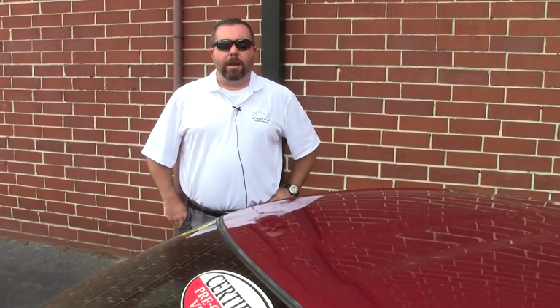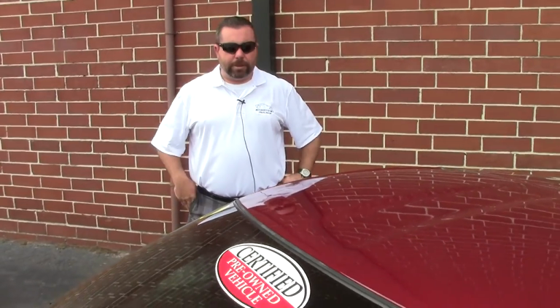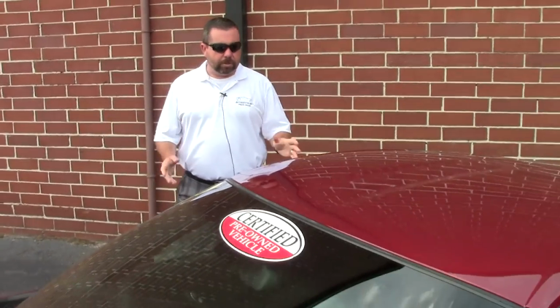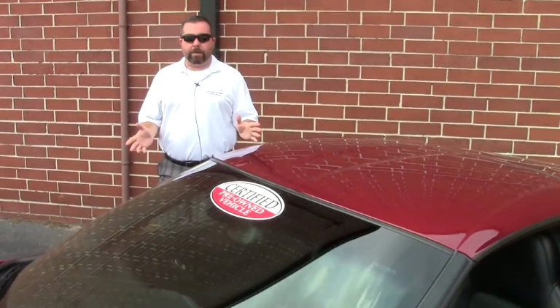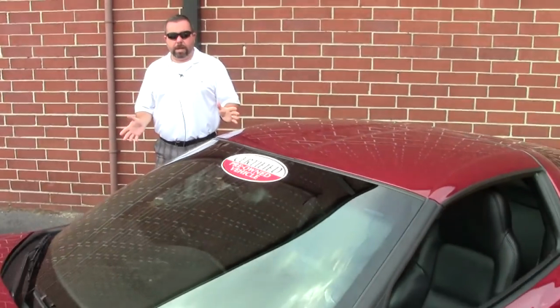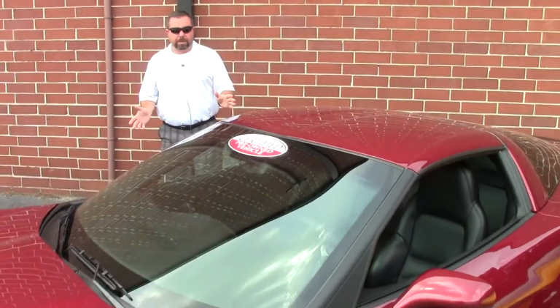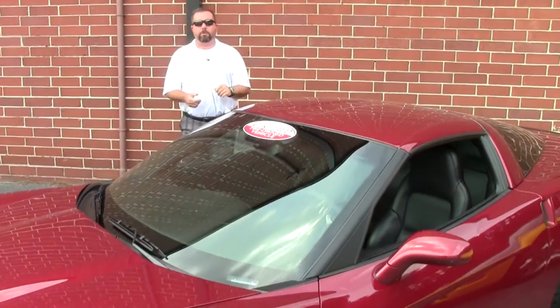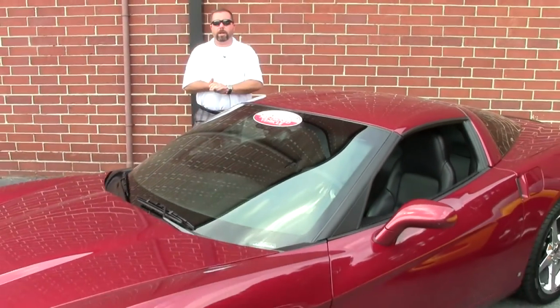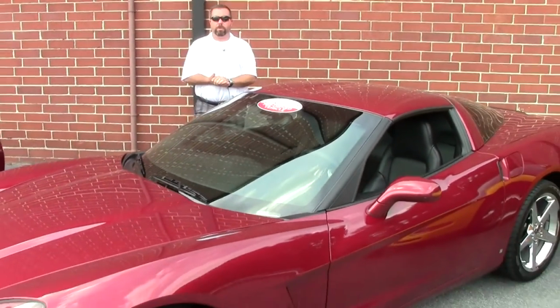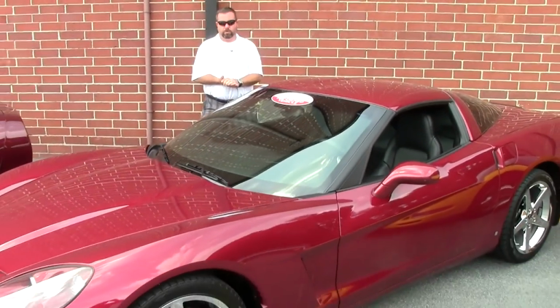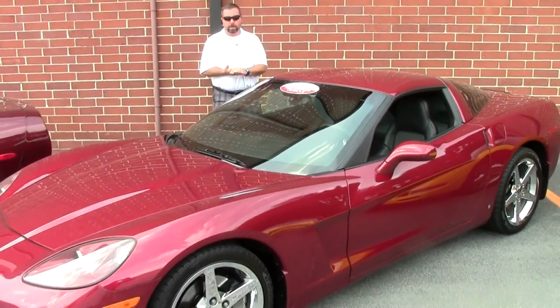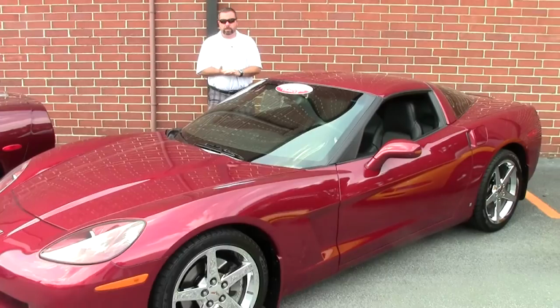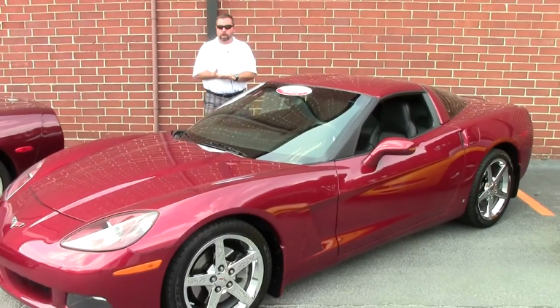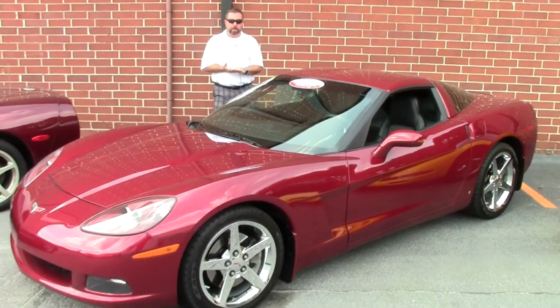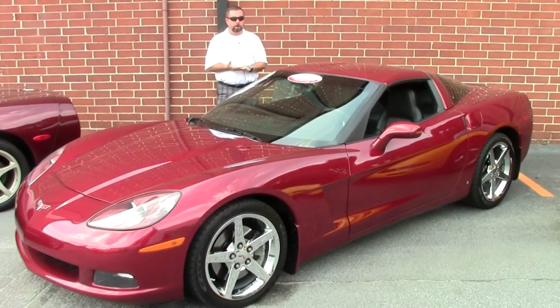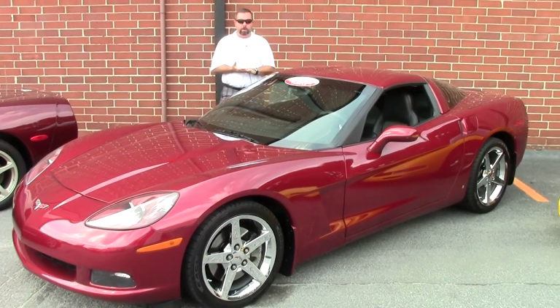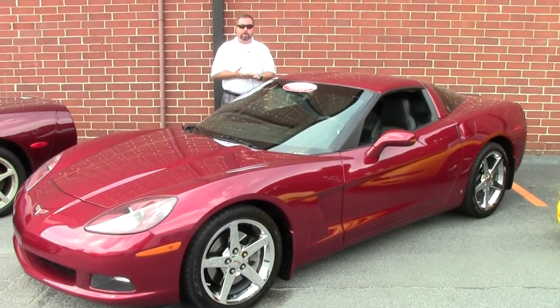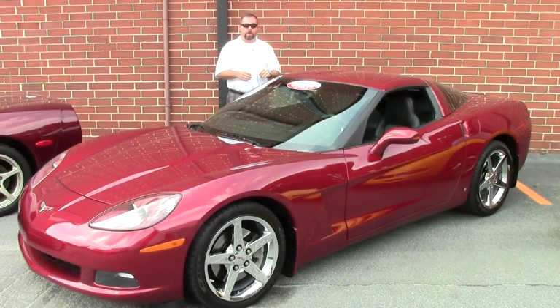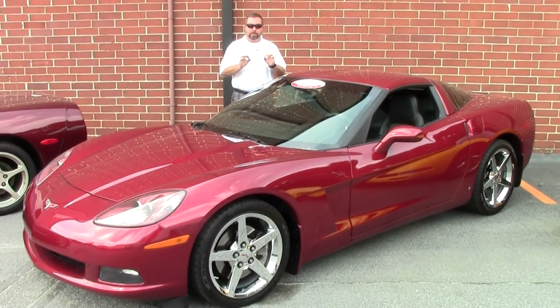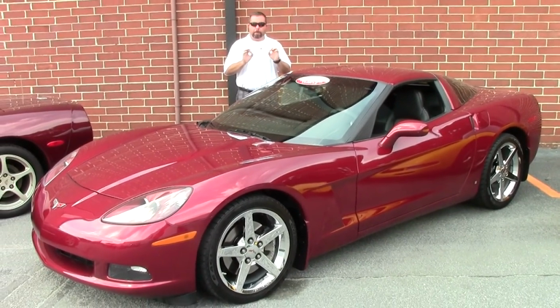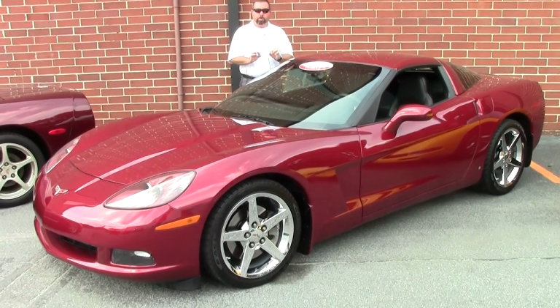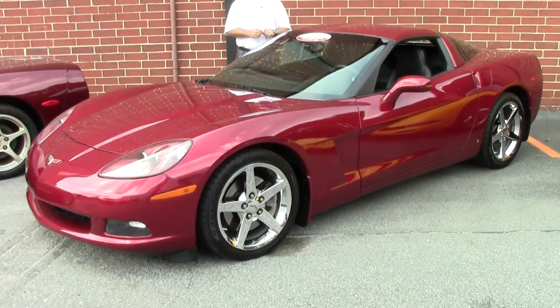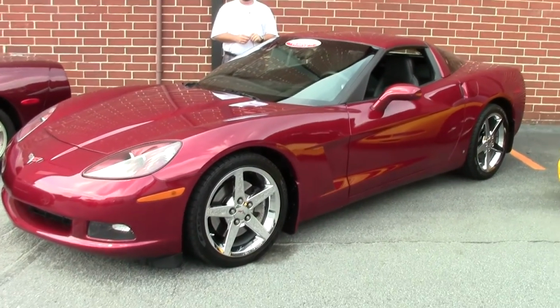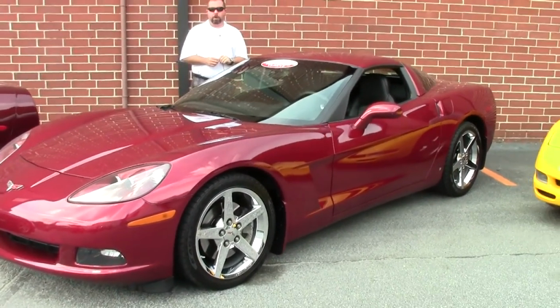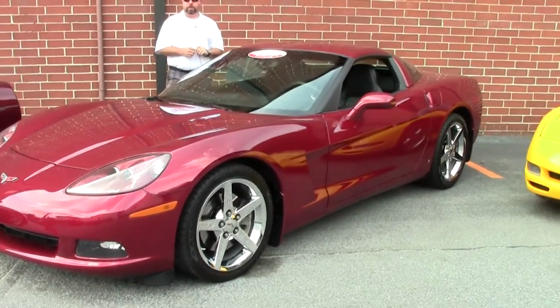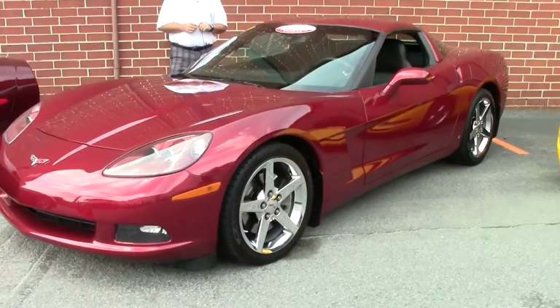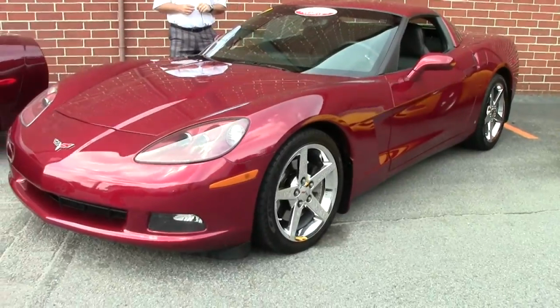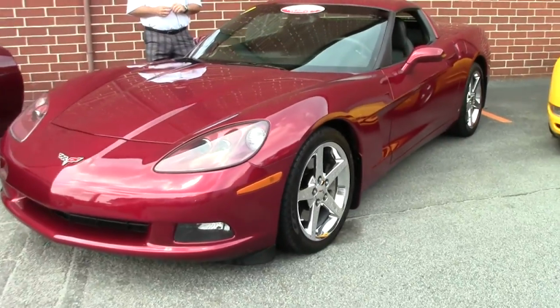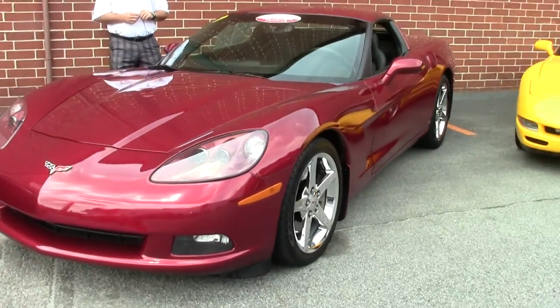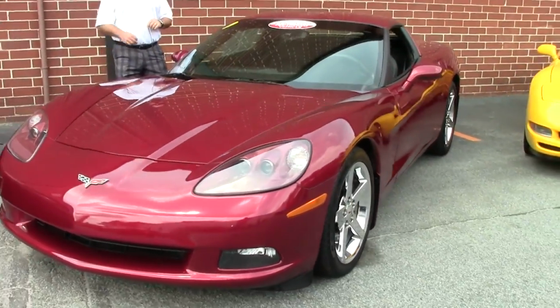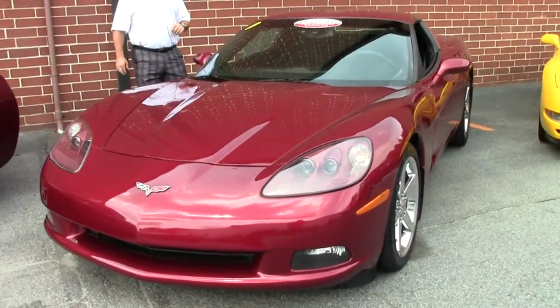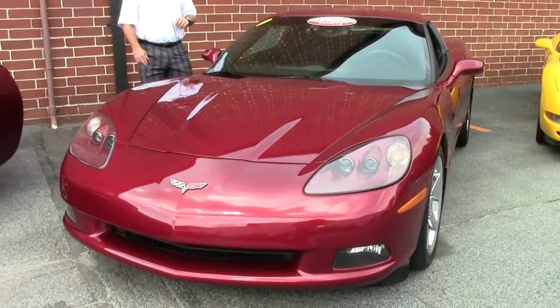Hi guys and girls. Today I've got a 2007 Monterey Red Corvette Coupe for you. This is a 1LT car. The car is beautiful — you will be hard pressed to find a nicer 2007 Corvette.